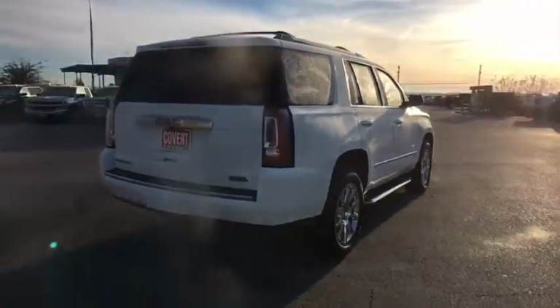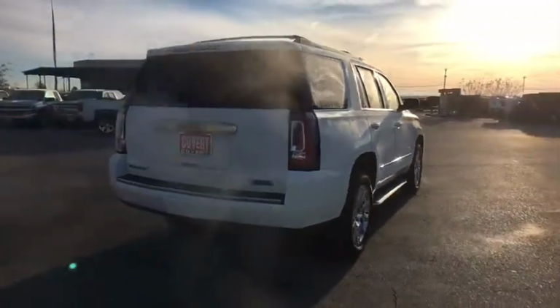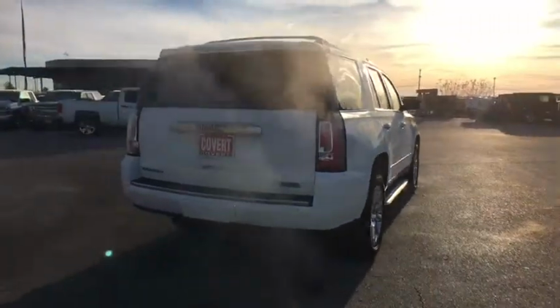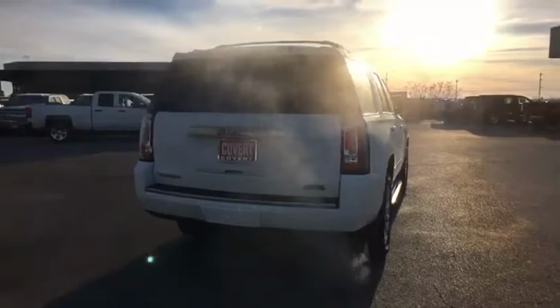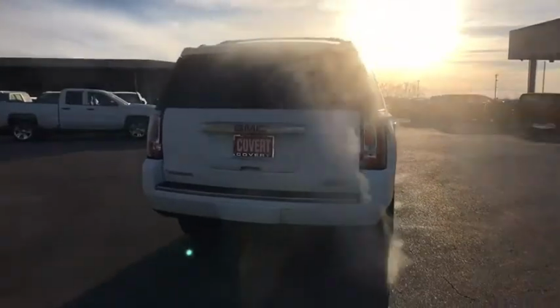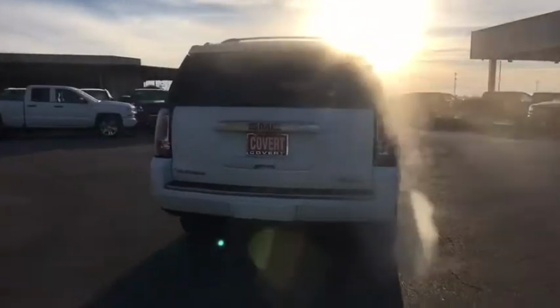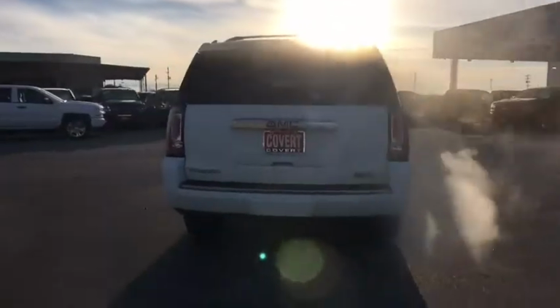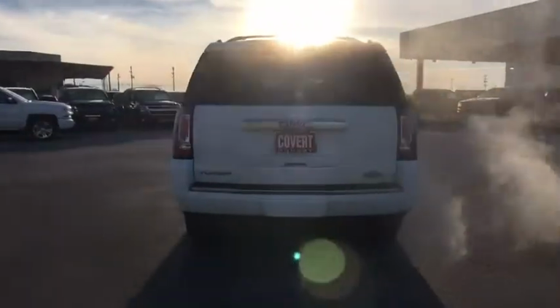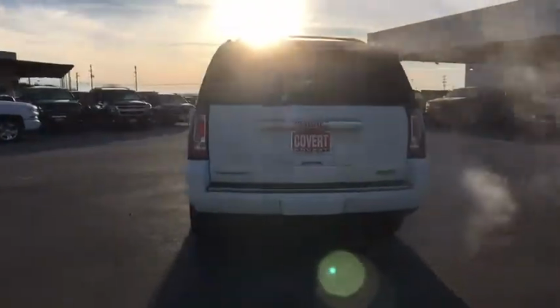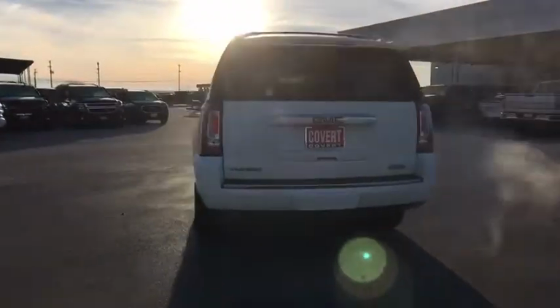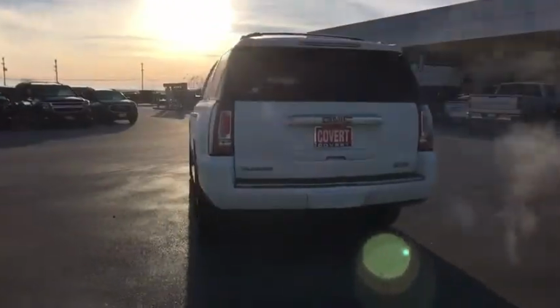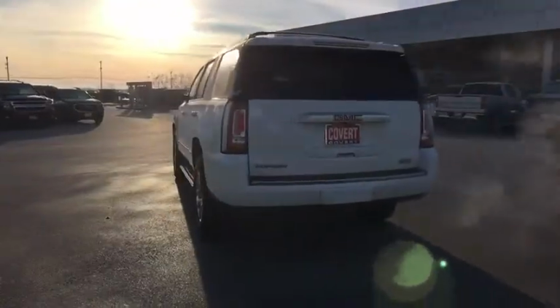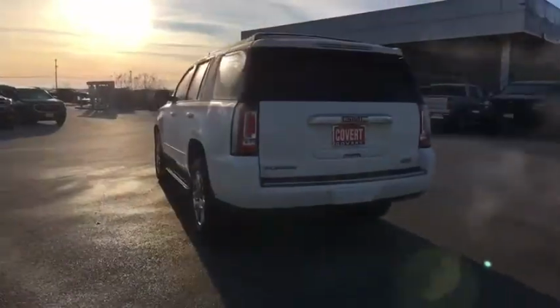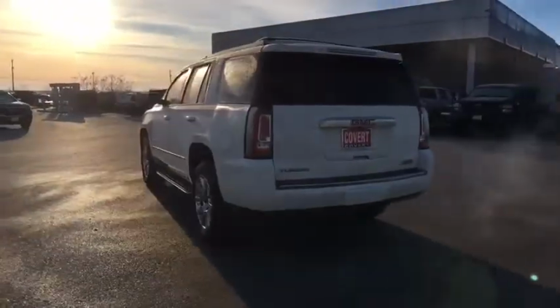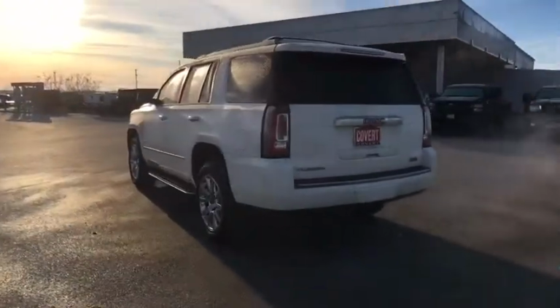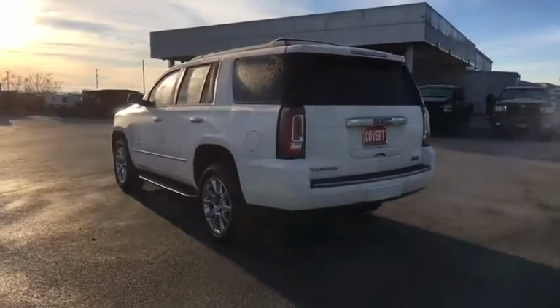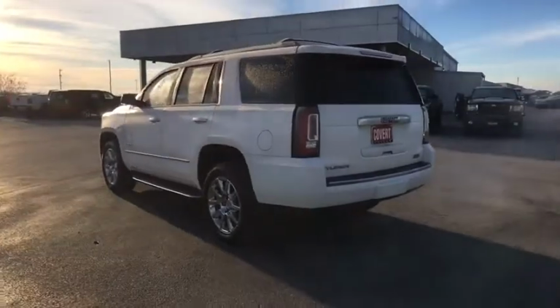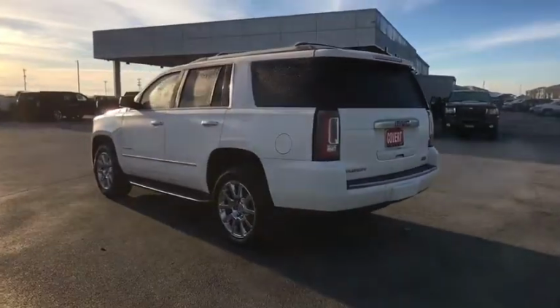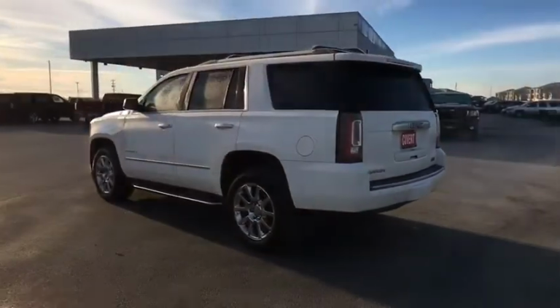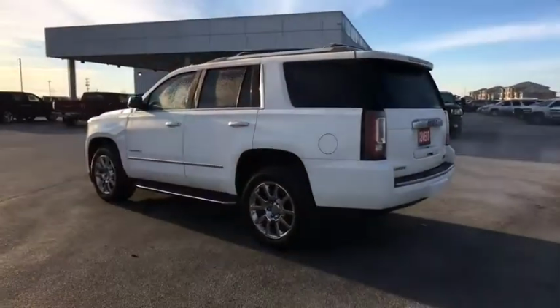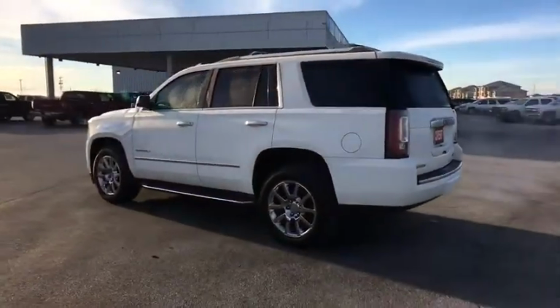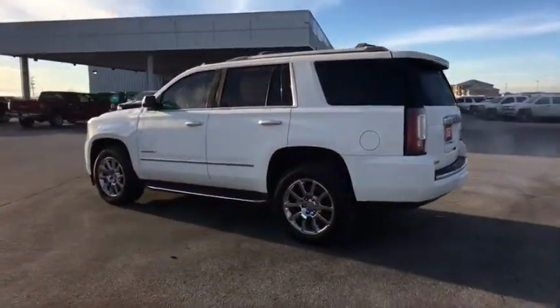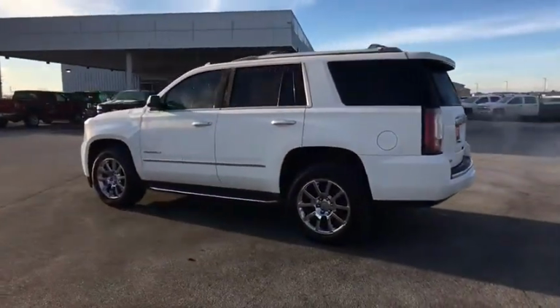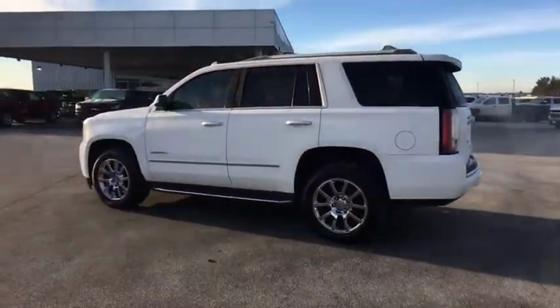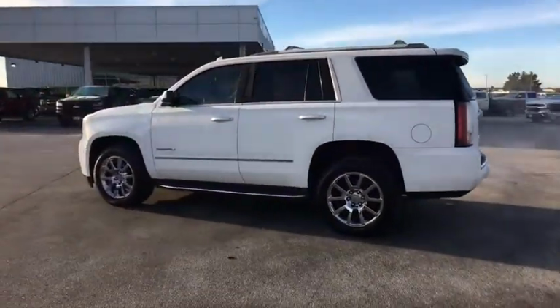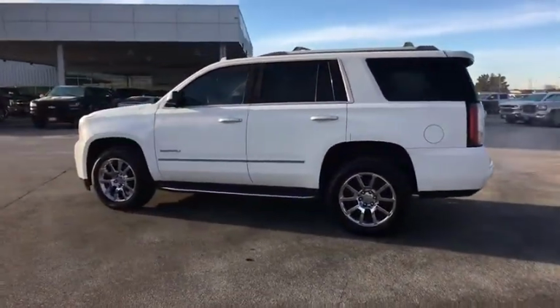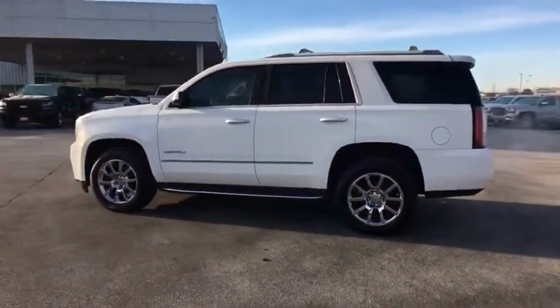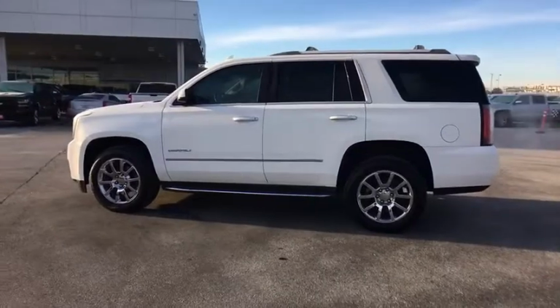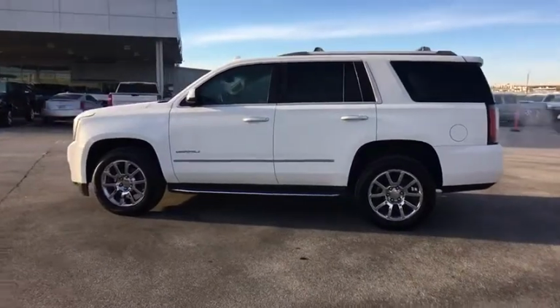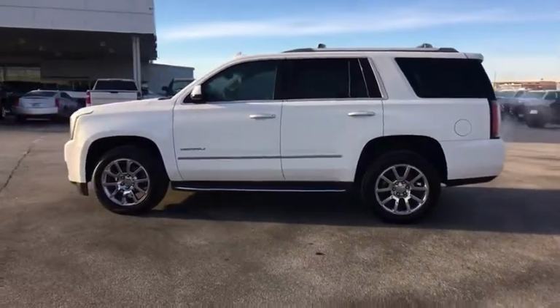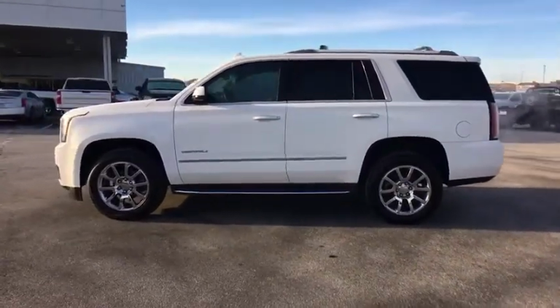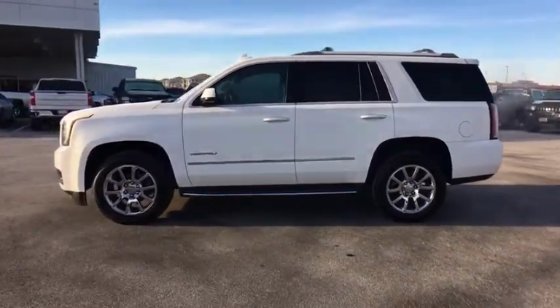This vehicle has less than 70,000 miles. Here are some of this vehicle's great options: steering wheel audio controls, stability control, traction control, power liftgate, navigation system, anti-lock braking system, and keyless entry.